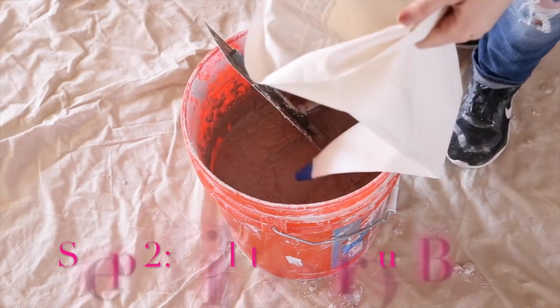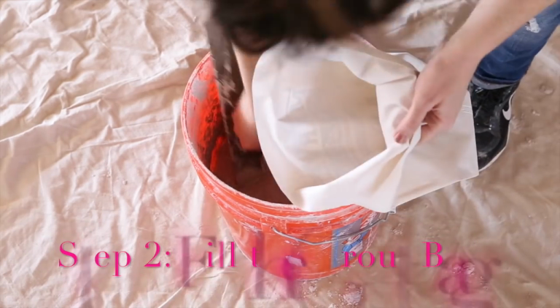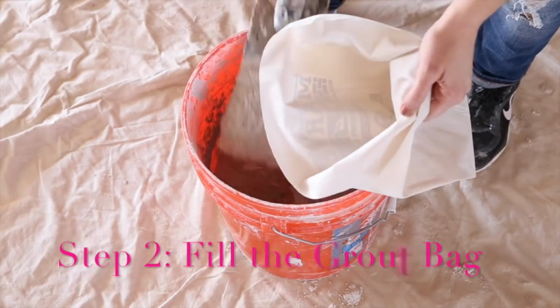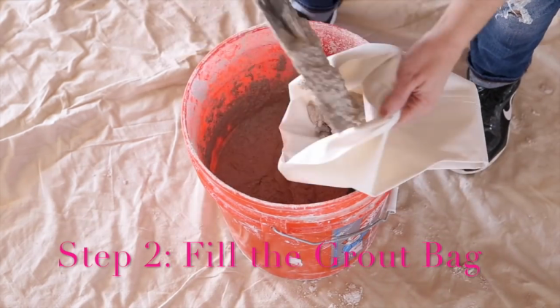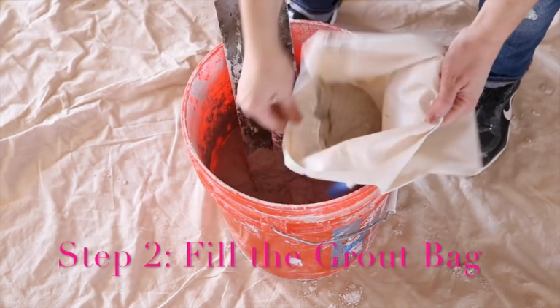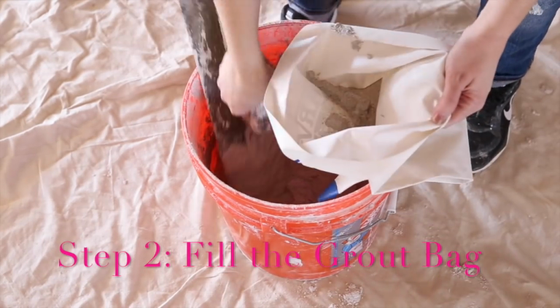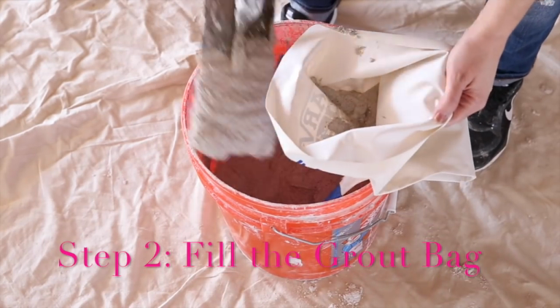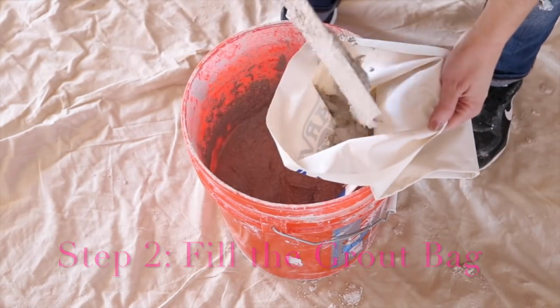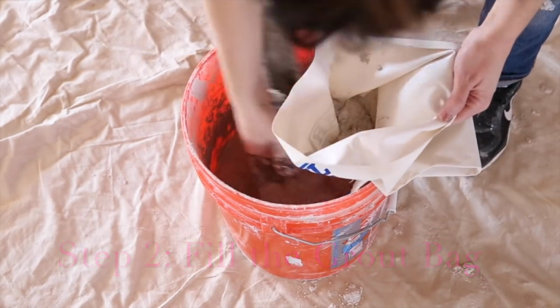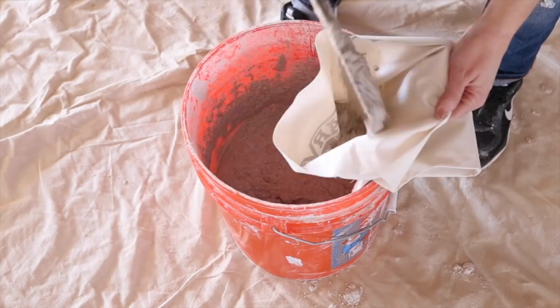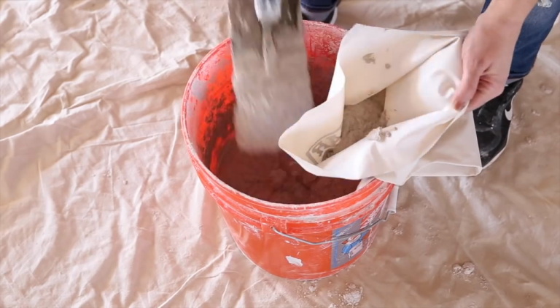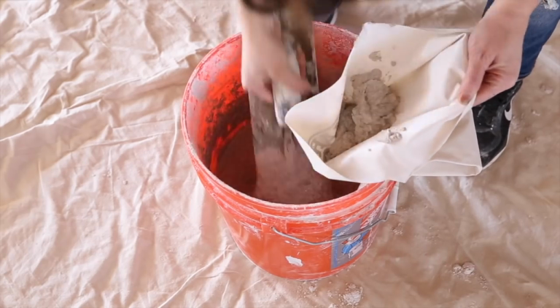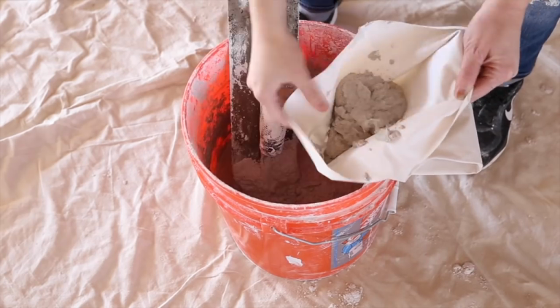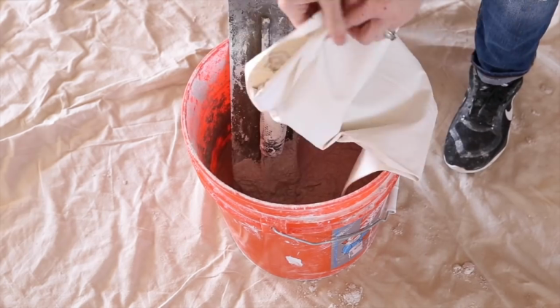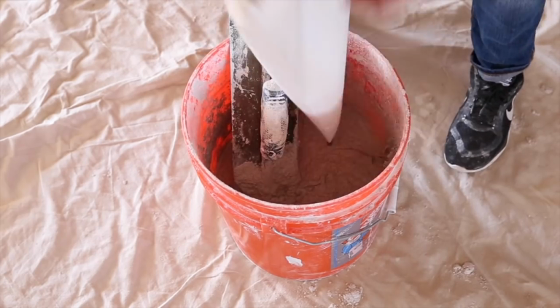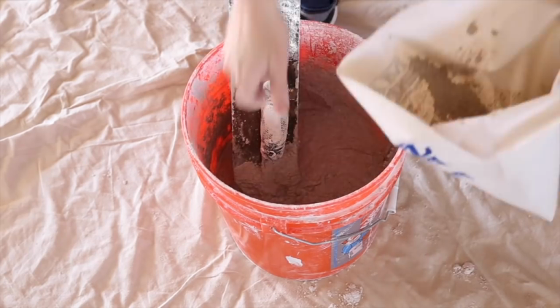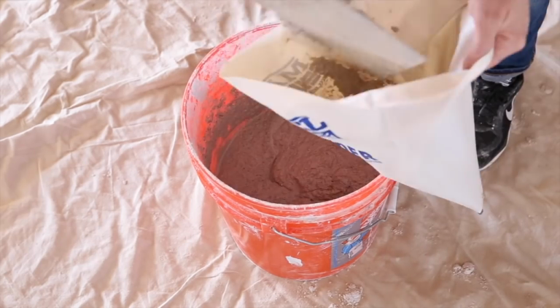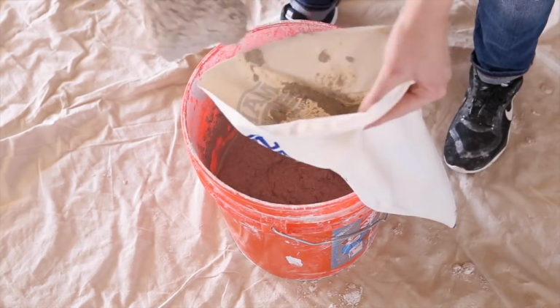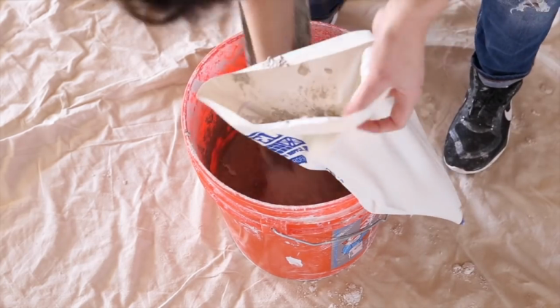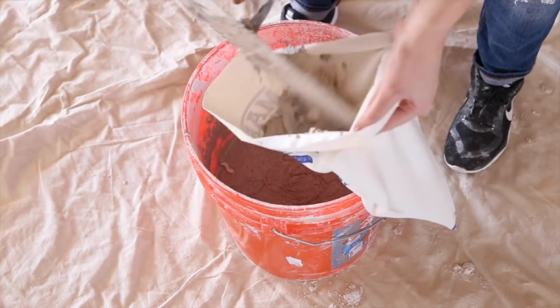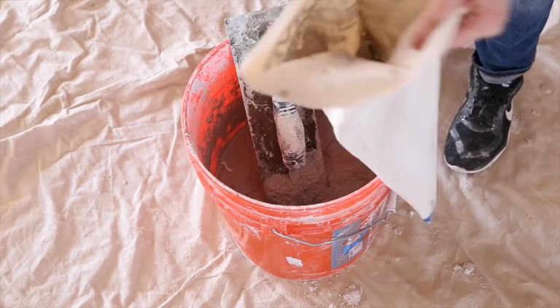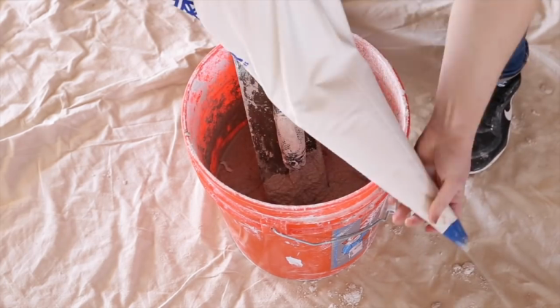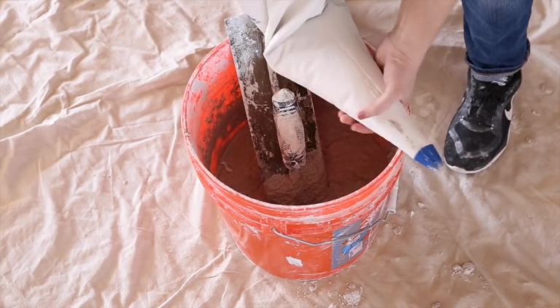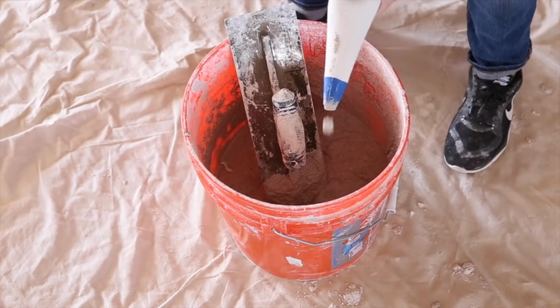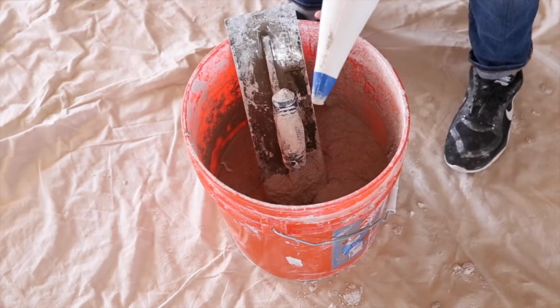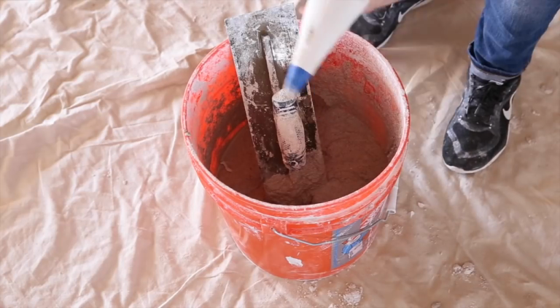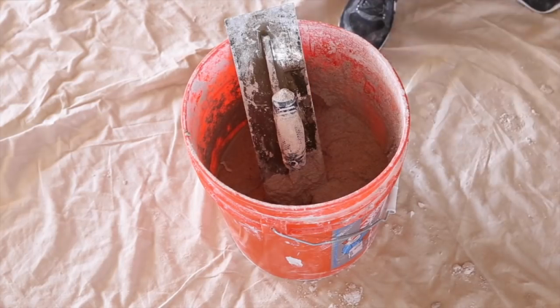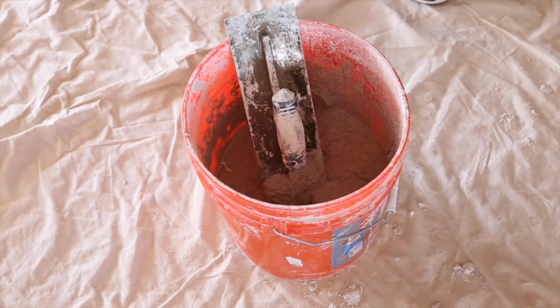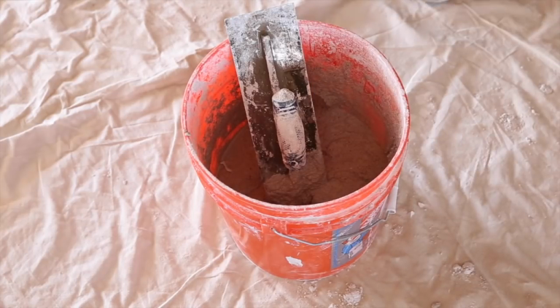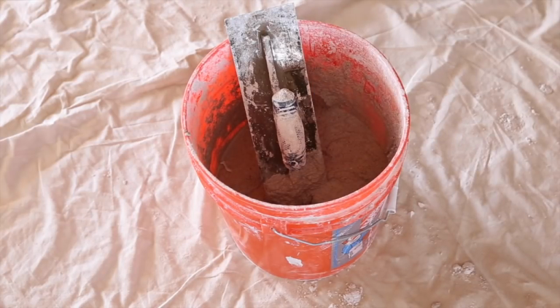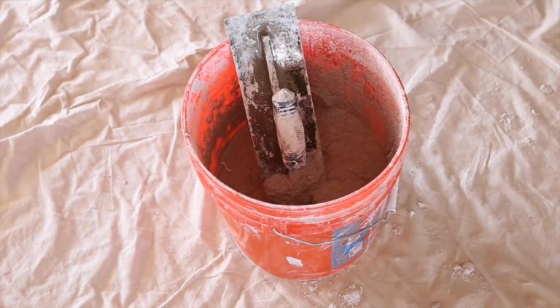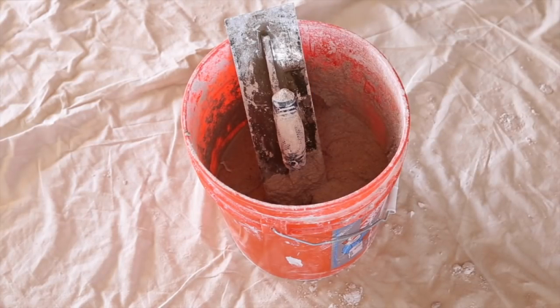I like to fill my grout bag about two-thirds the way full. If you fill it up too much, the bag can be really hard to hold. After I fill up my bag, I like to squeeze a little bit of the grout out of the bag to make sure that the grout will run through it.